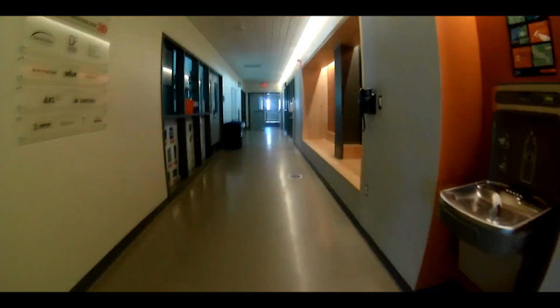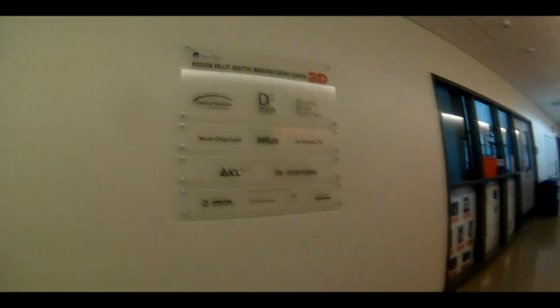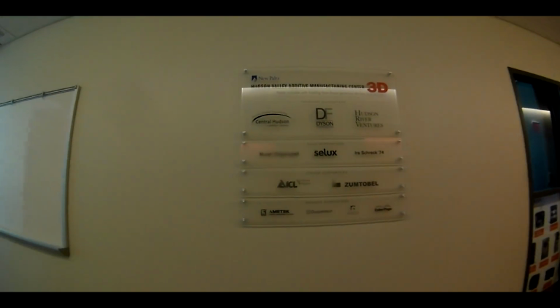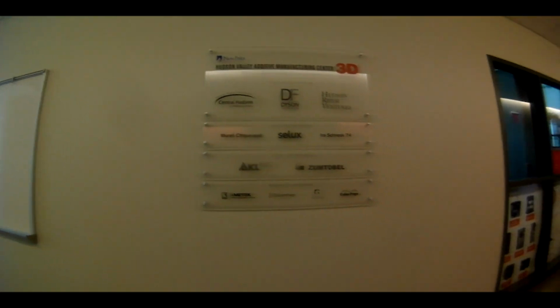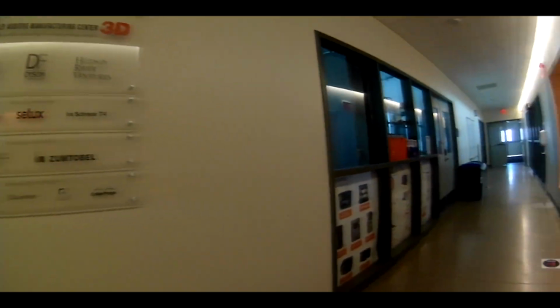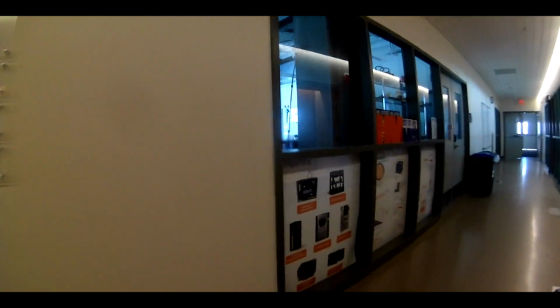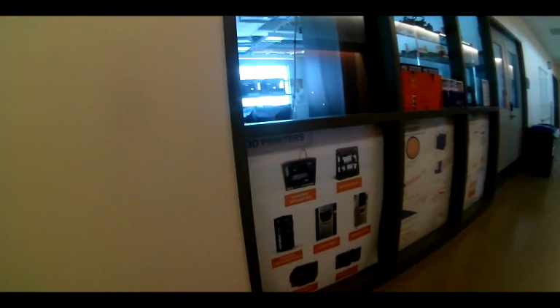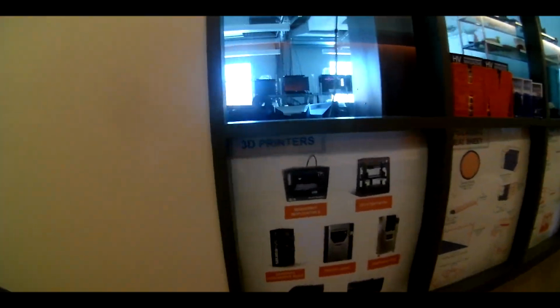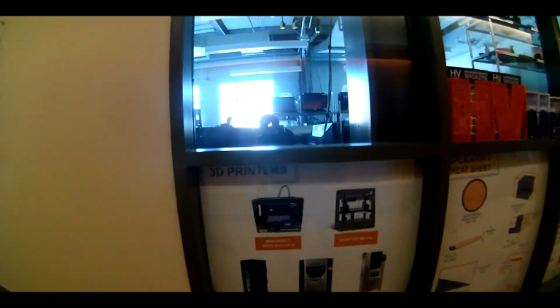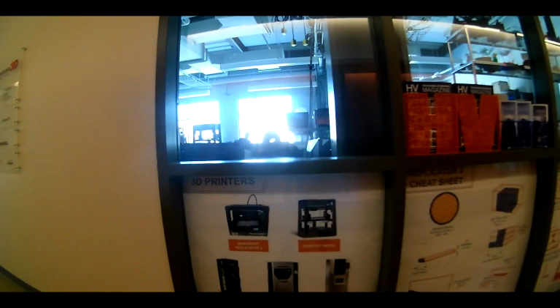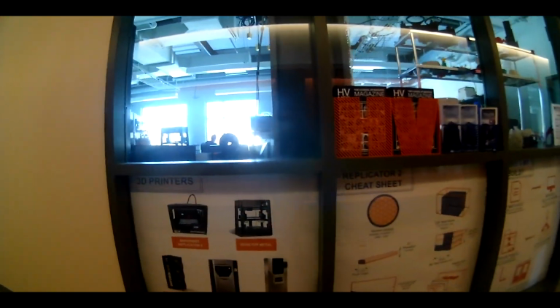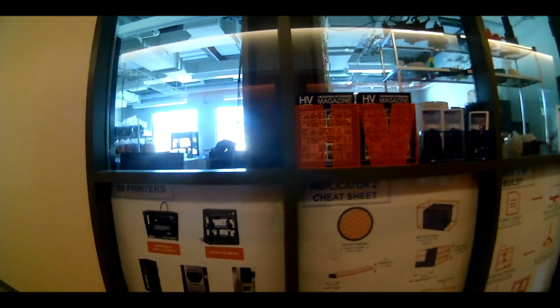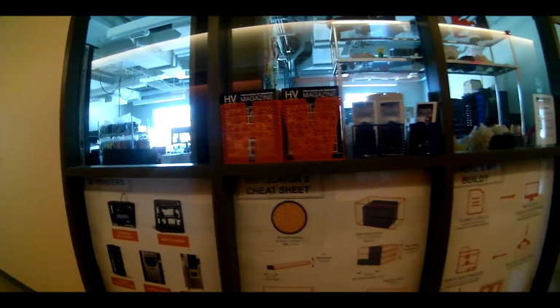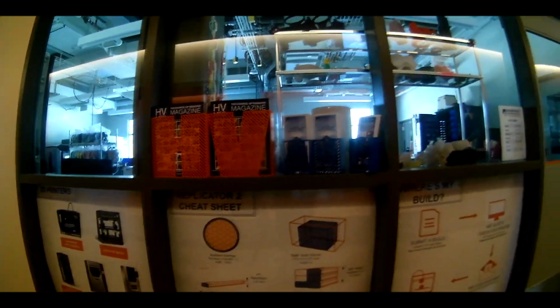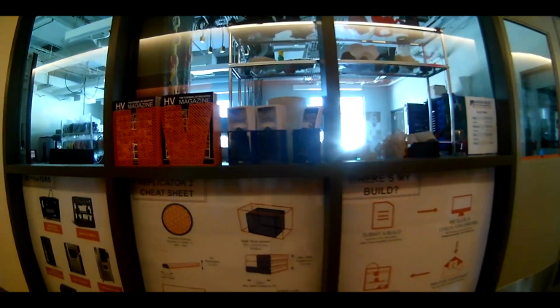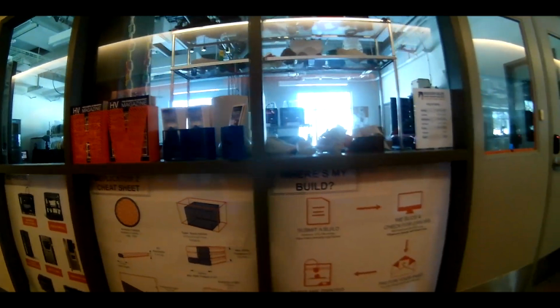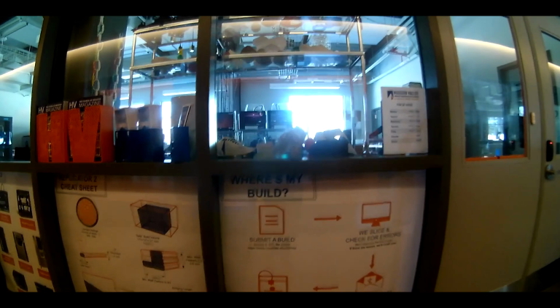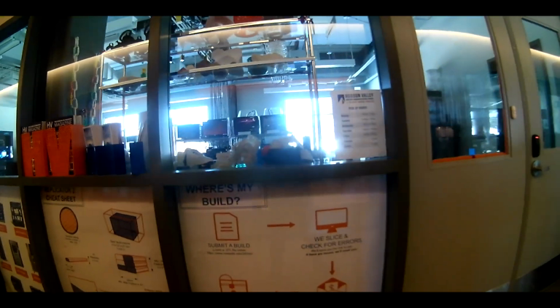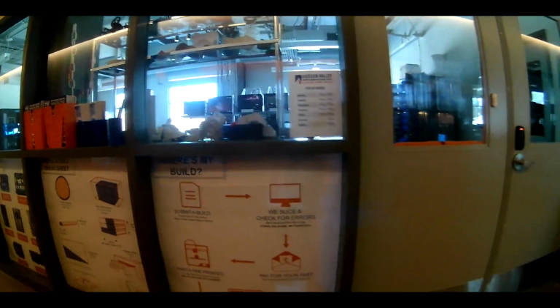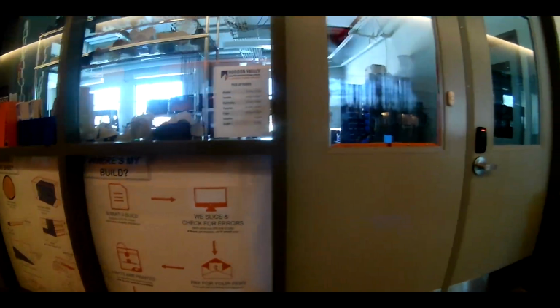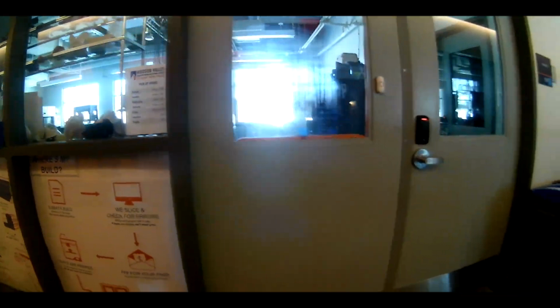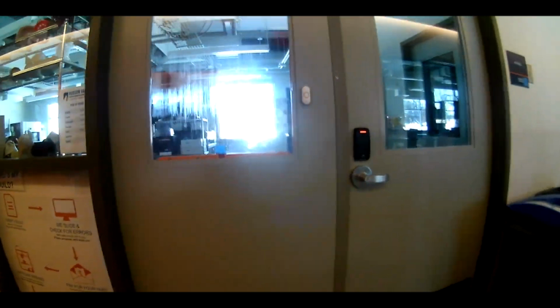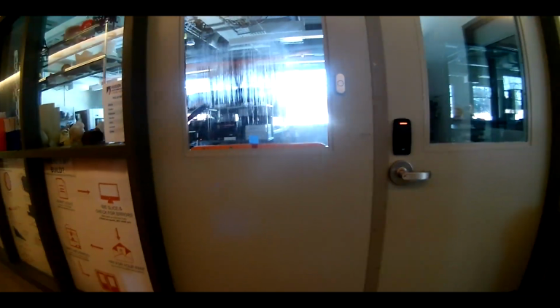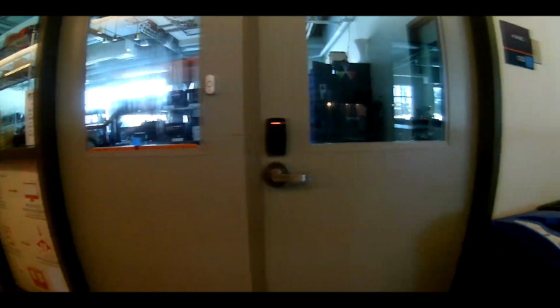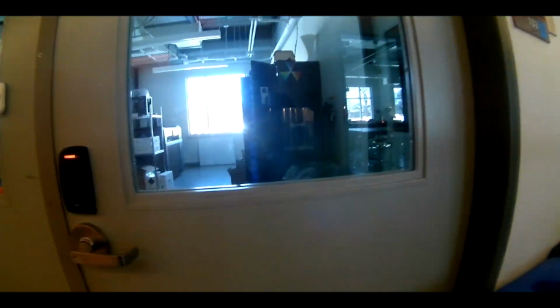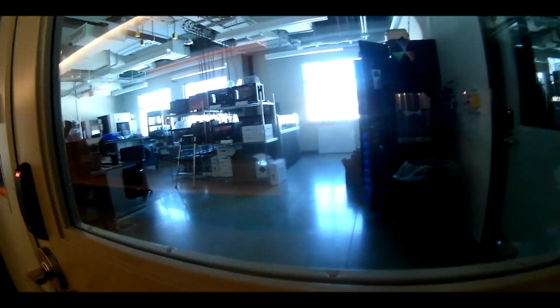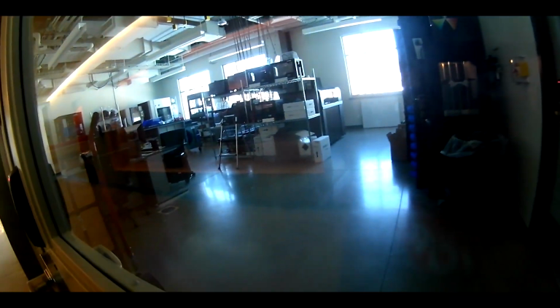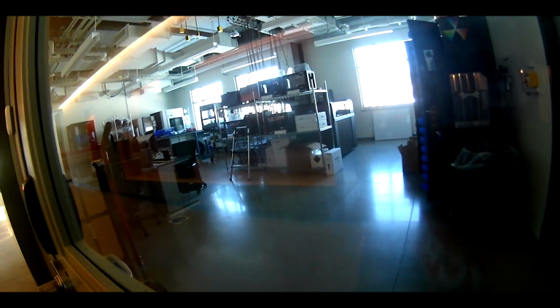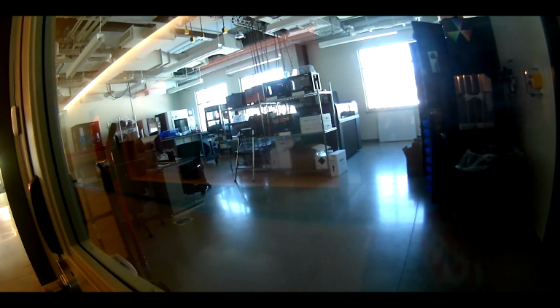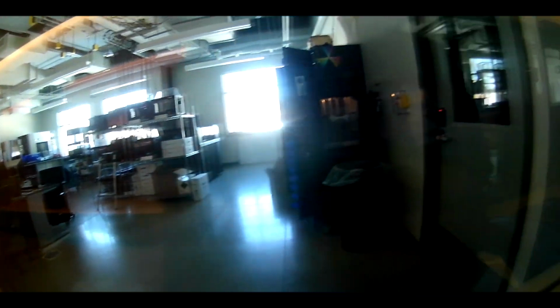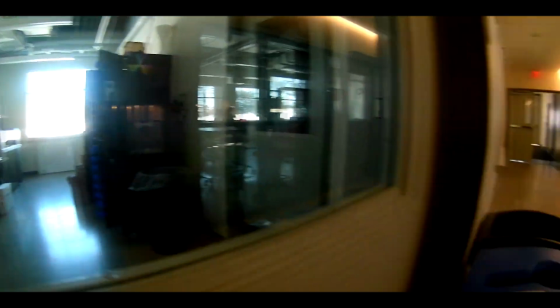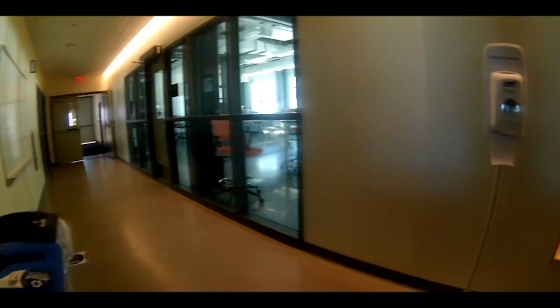The Hudson Valley Advanced Manufacturing Center provides expert advice on 3D printing process, materials, and designing for additive manufacturing. Their printers are available for everyone's use.